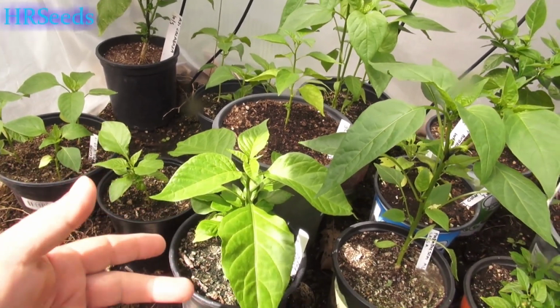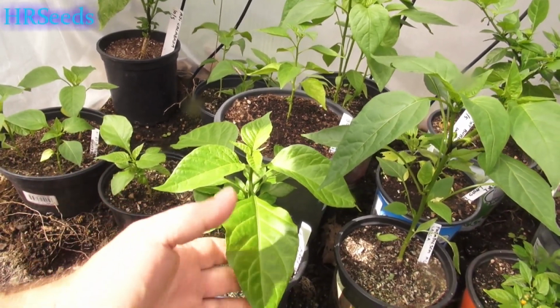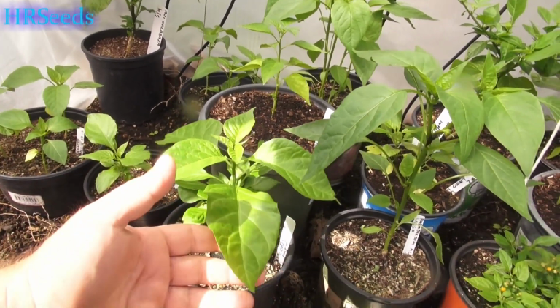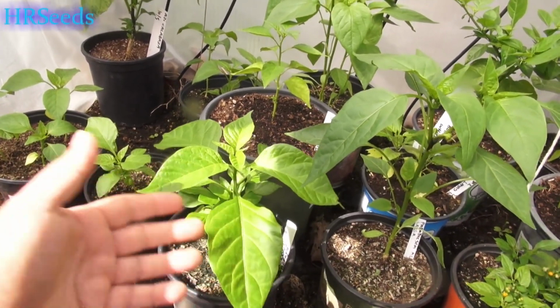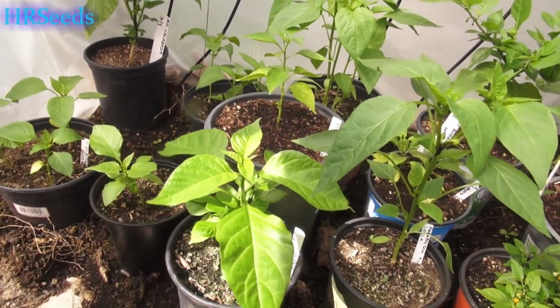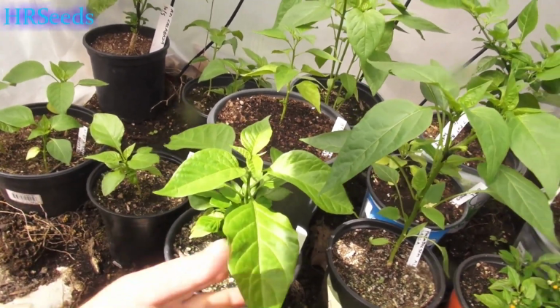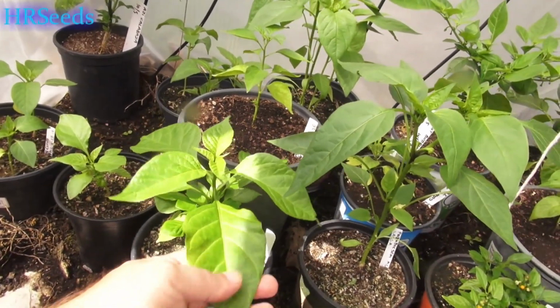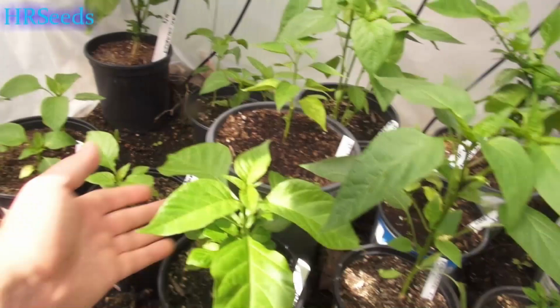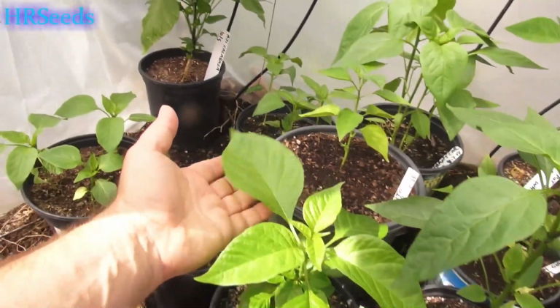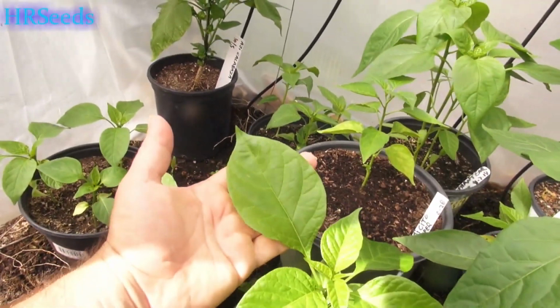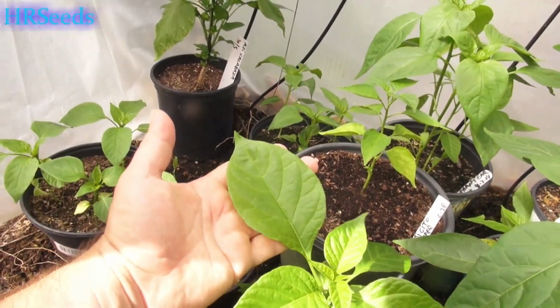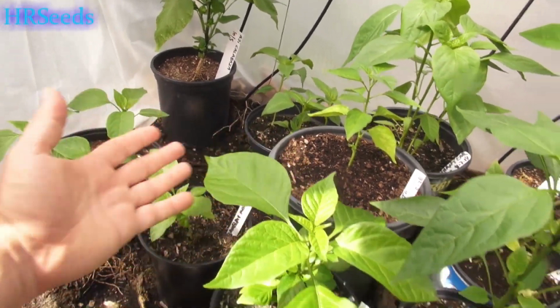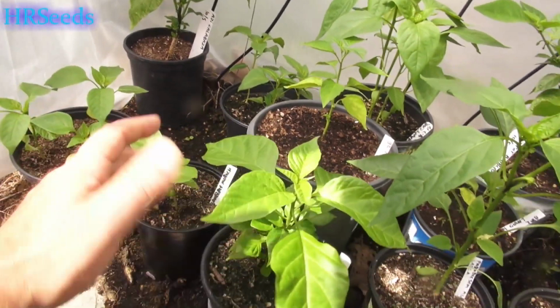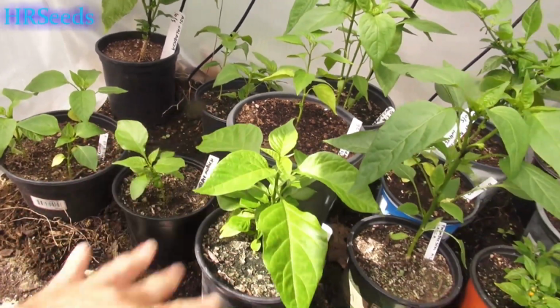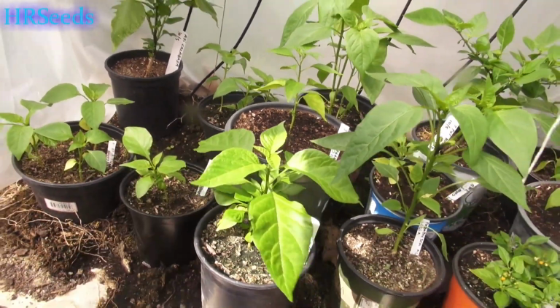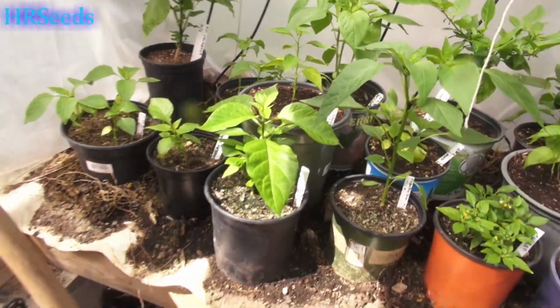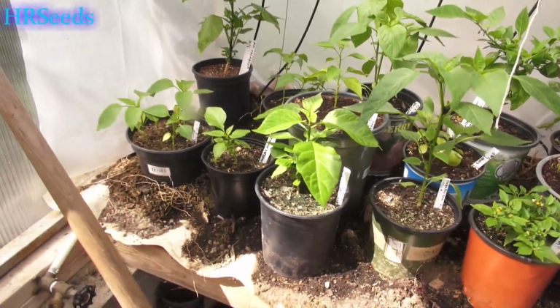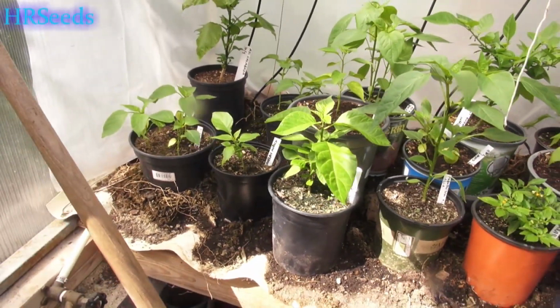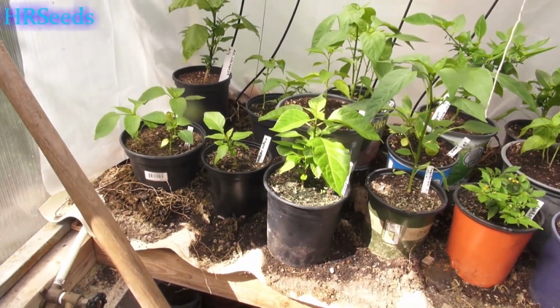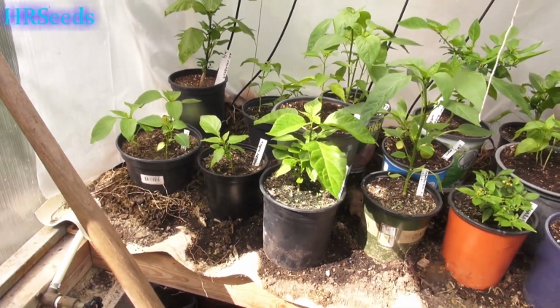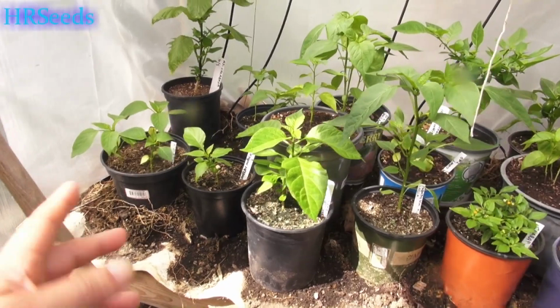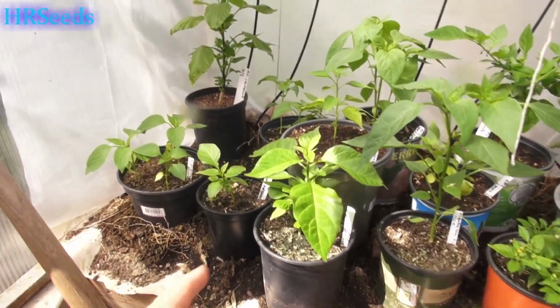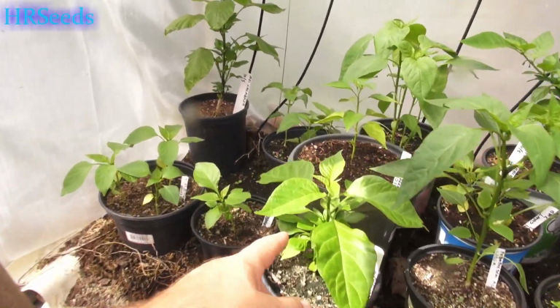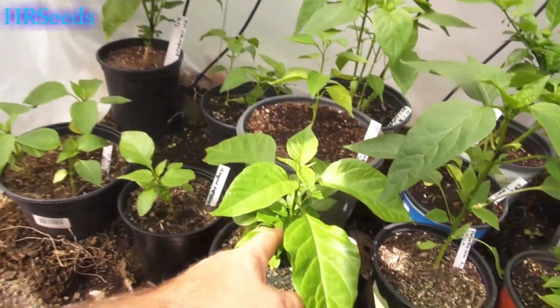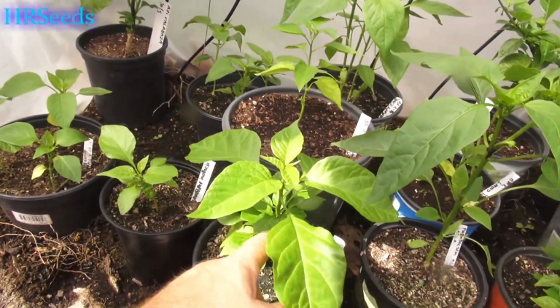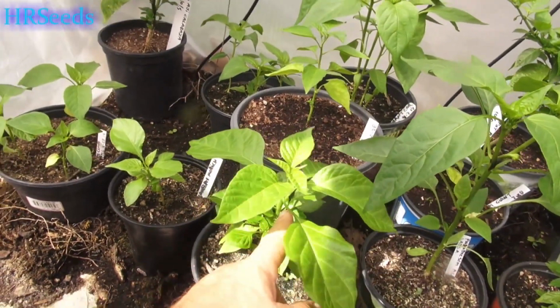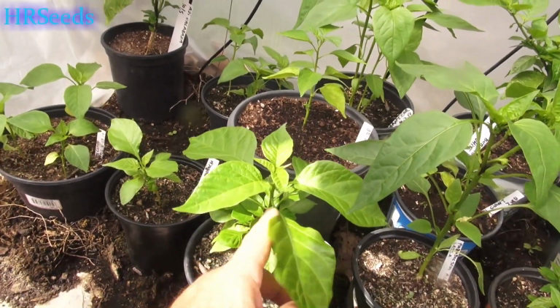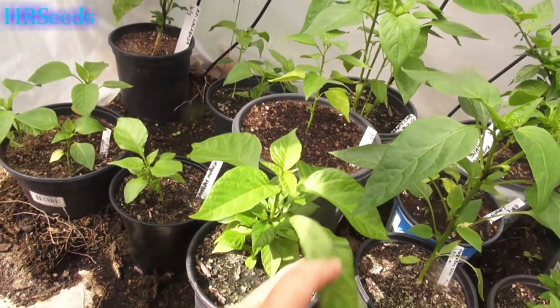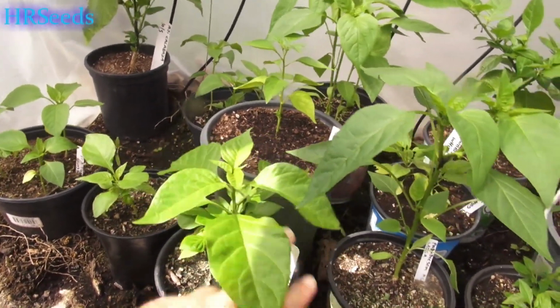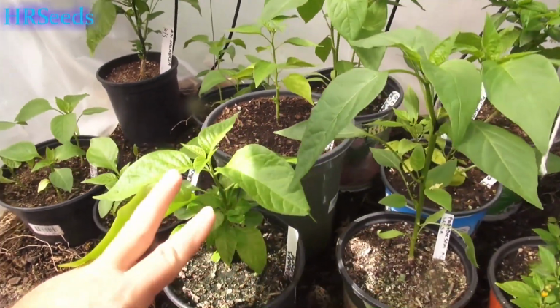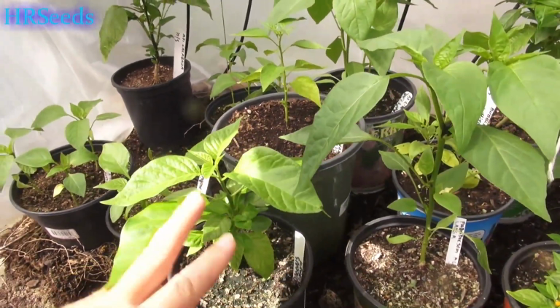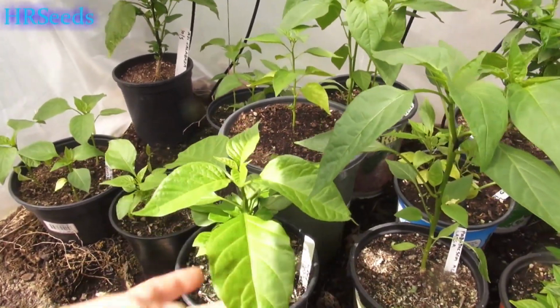Anyway, here it is and it's doing well, coming out nicely. Nice fresh leaves are coming up — it dropped all the leaves it had before and now it's starting to branch off. It's doing very nicely.